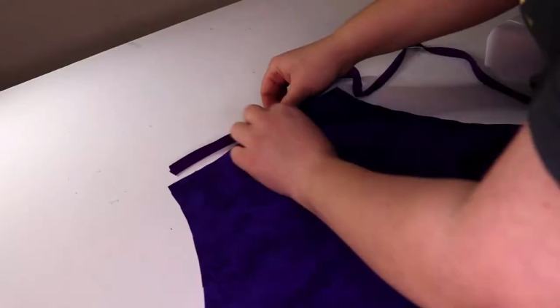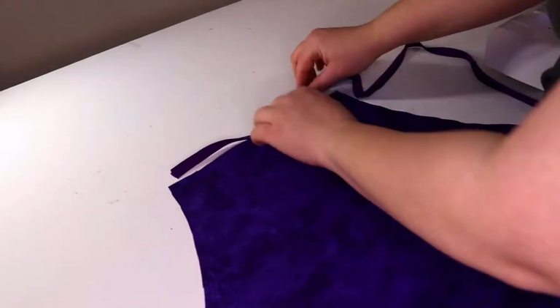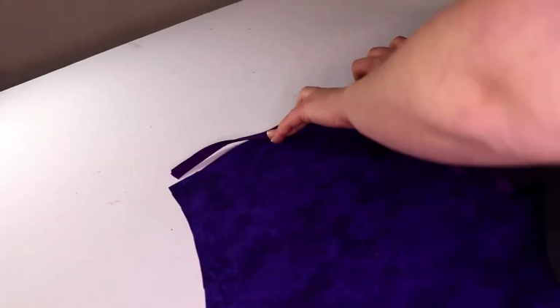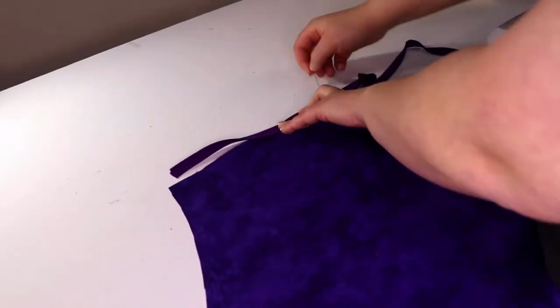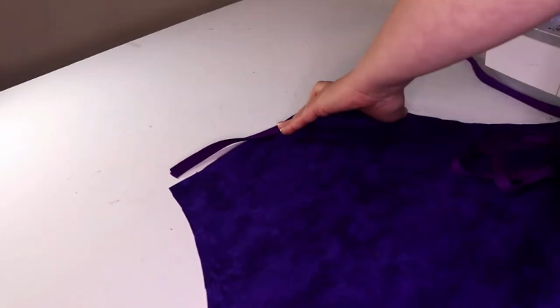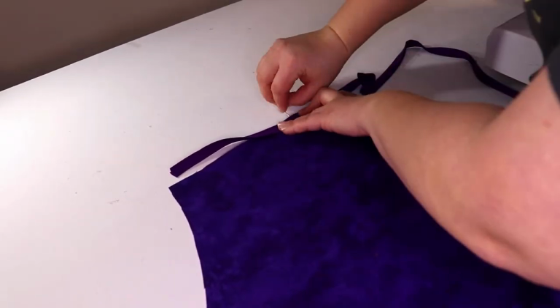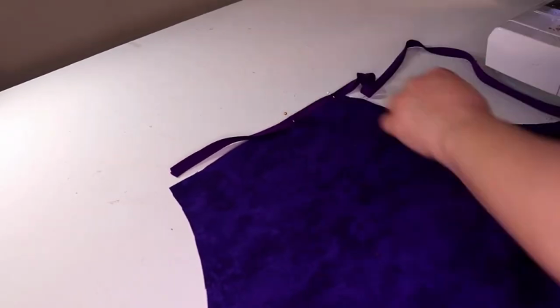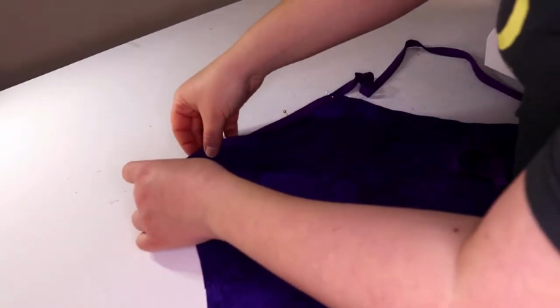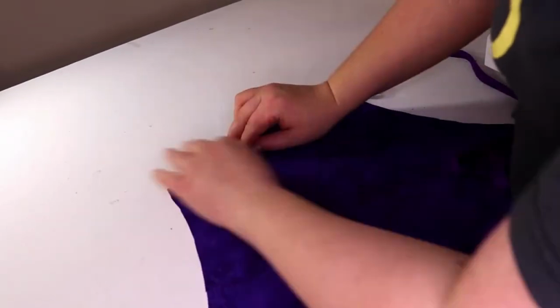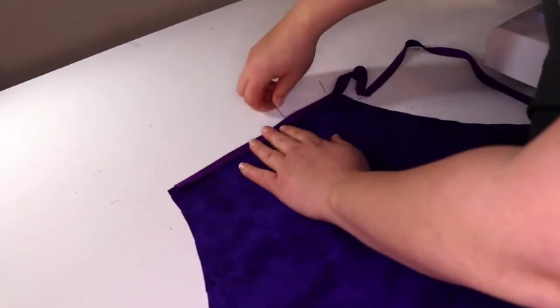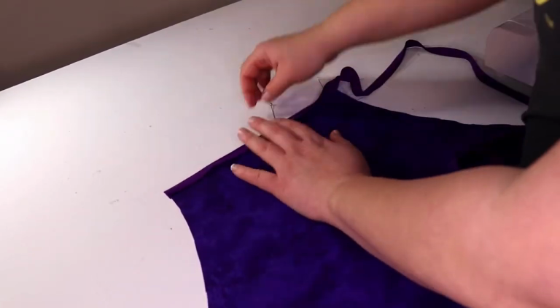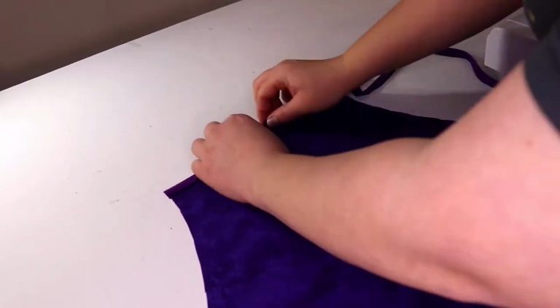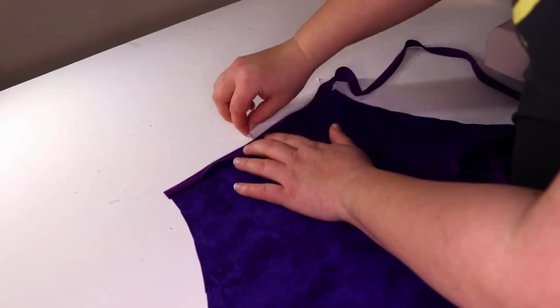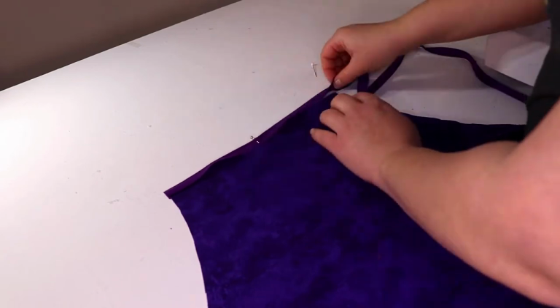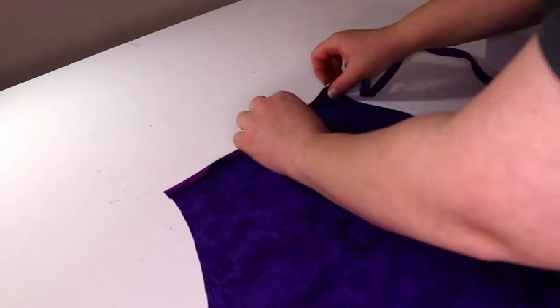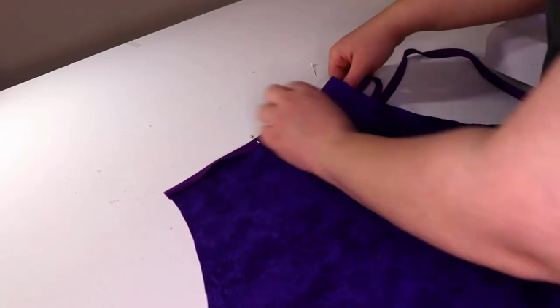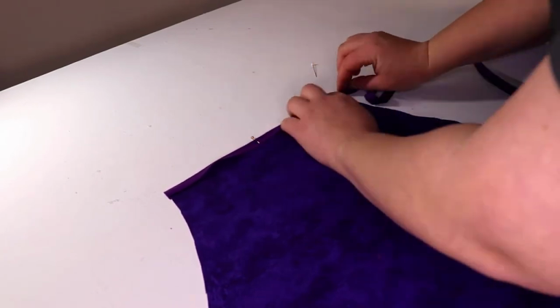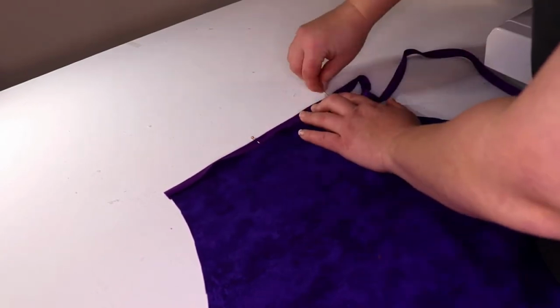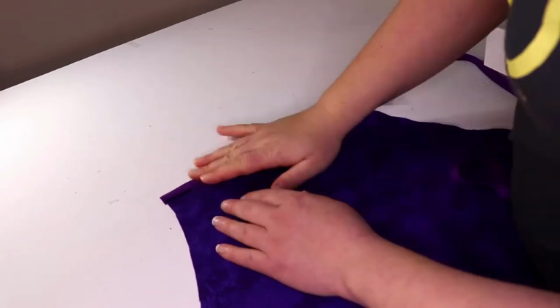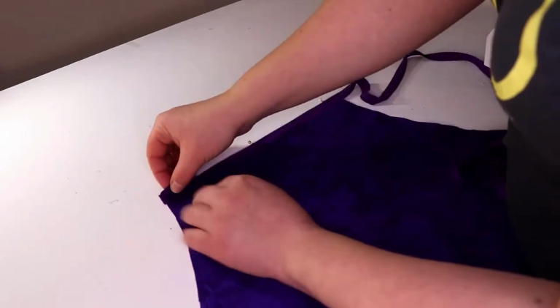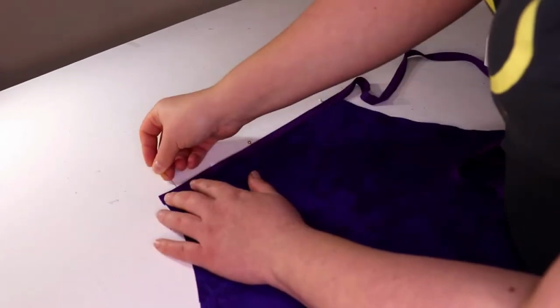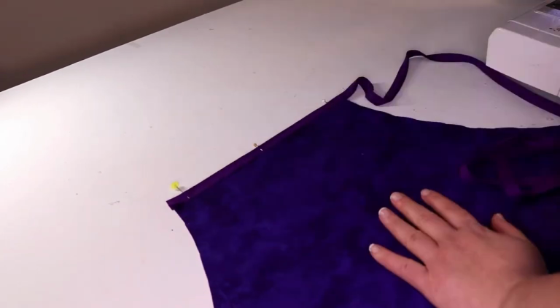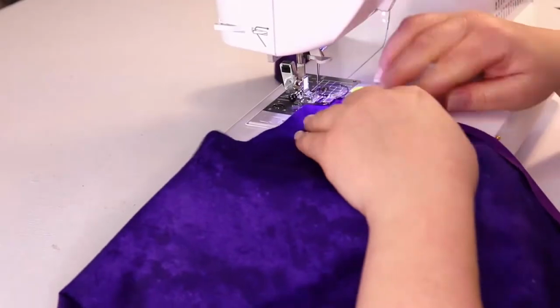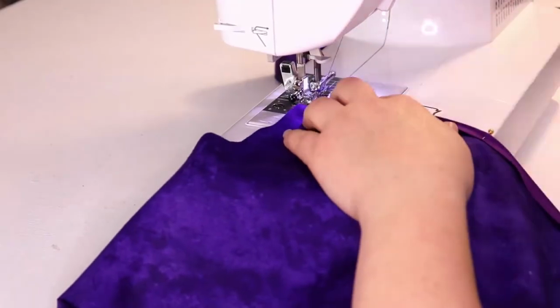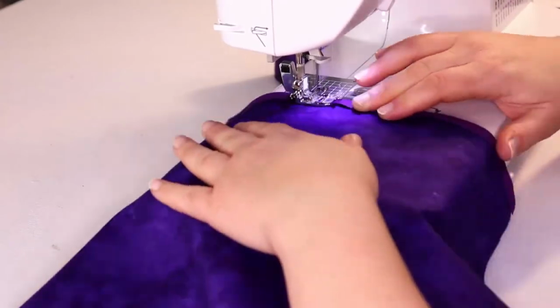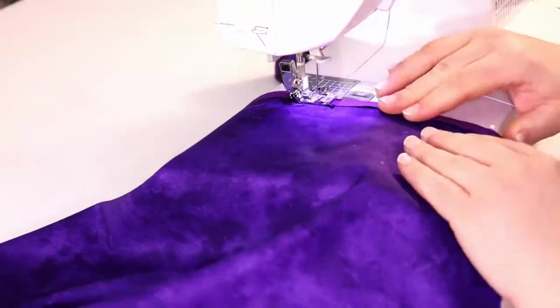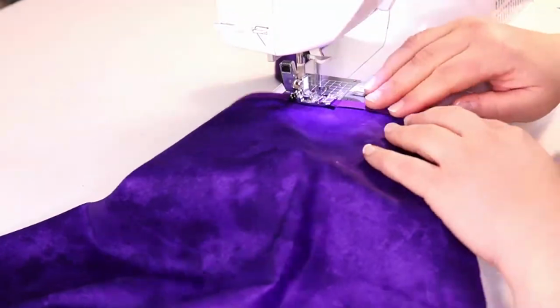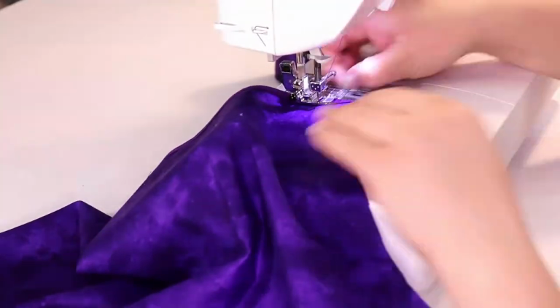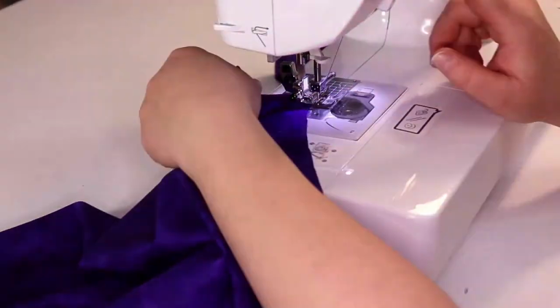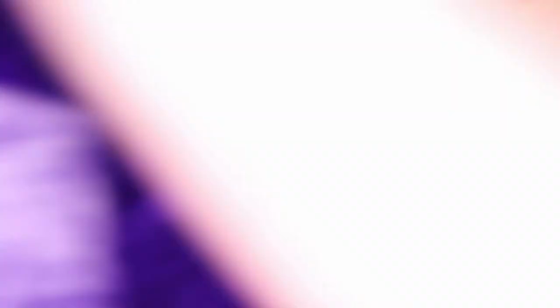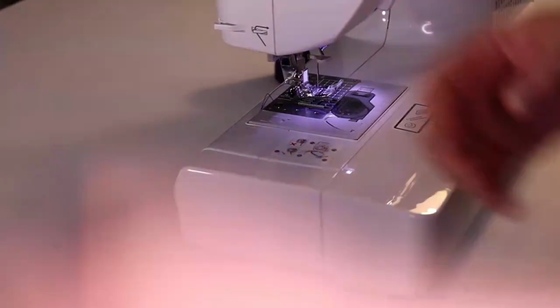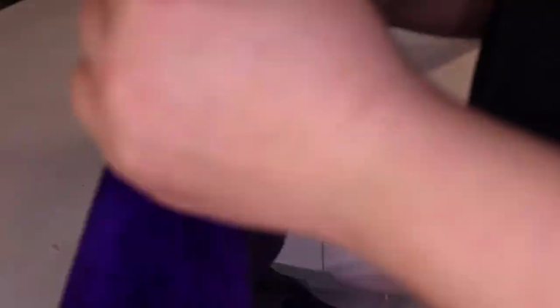I folded over the edges and ironed them down. Then I went and put bias tape across the top of the apron. I sandwiched the fabric between the two sides of the bias tape and simply sewed it straight.